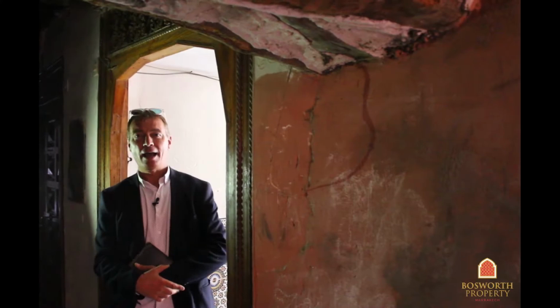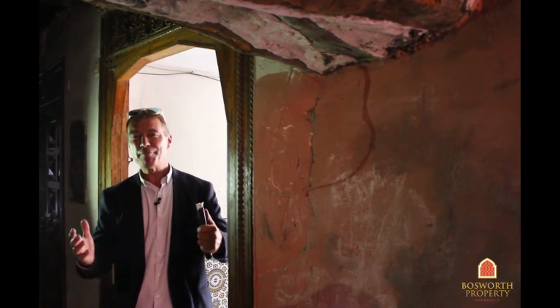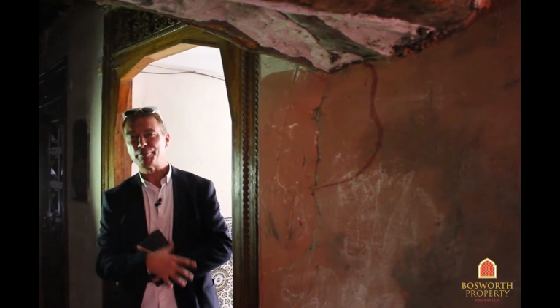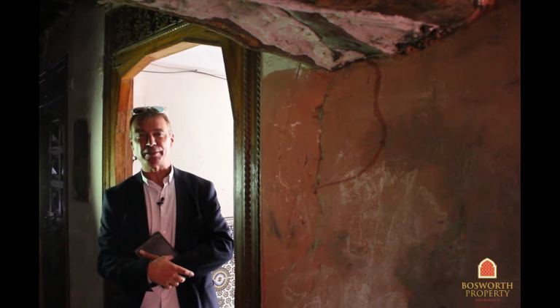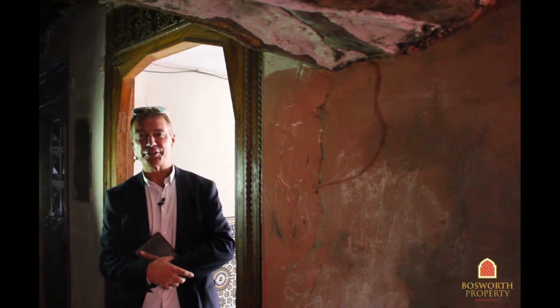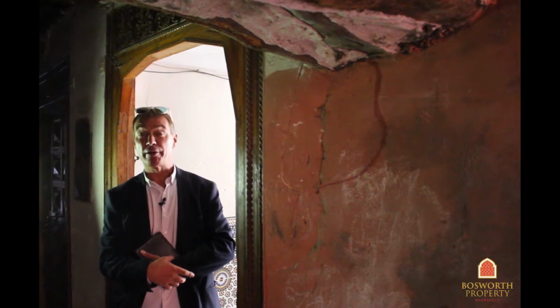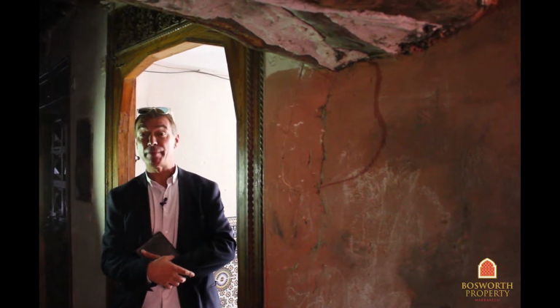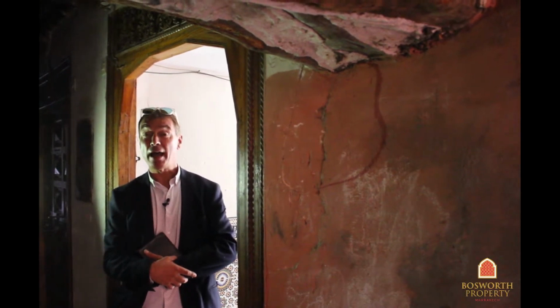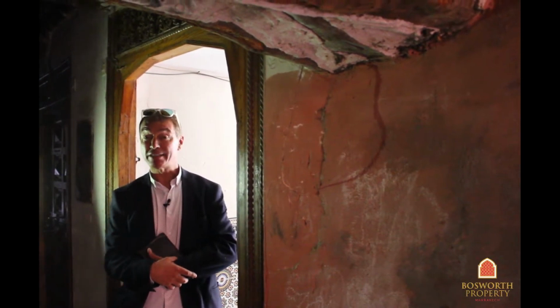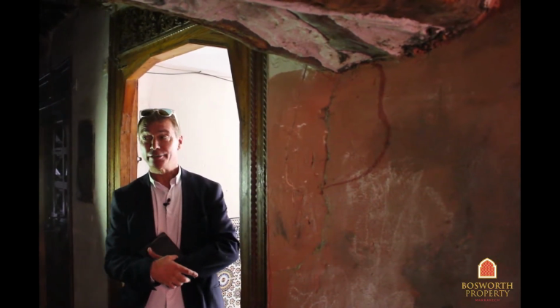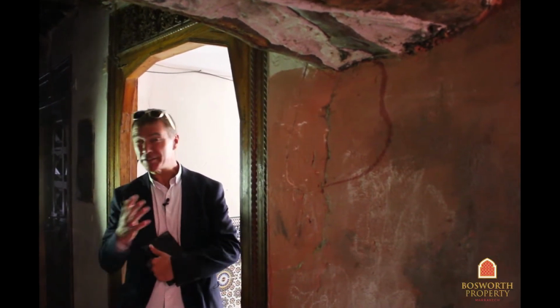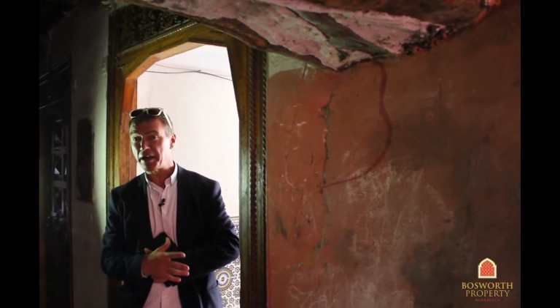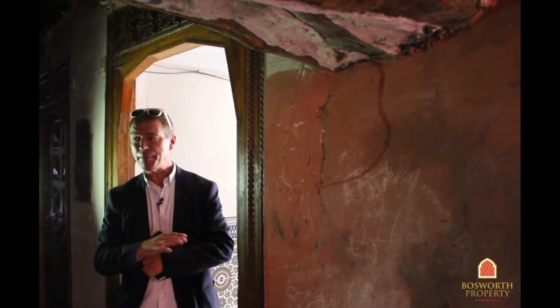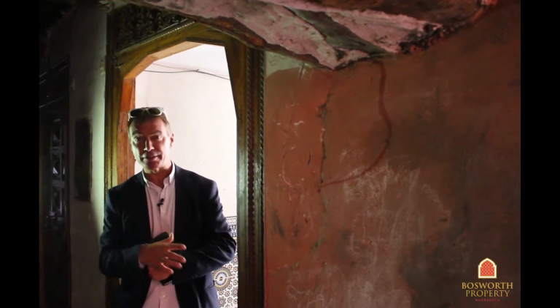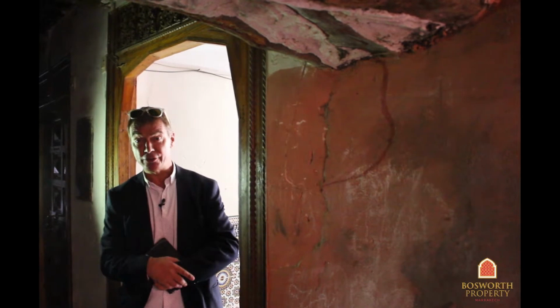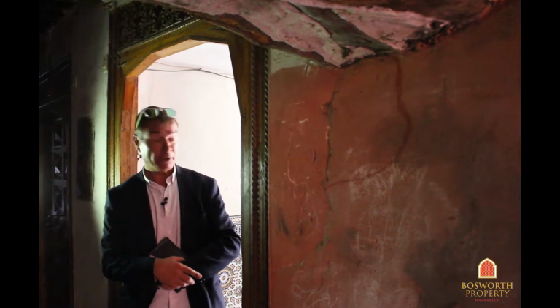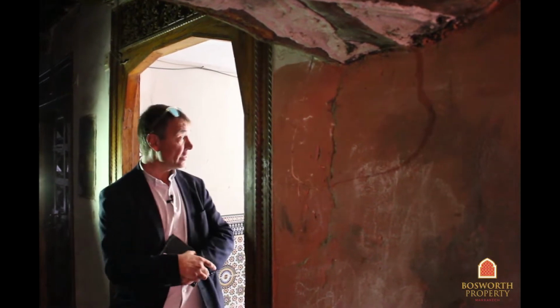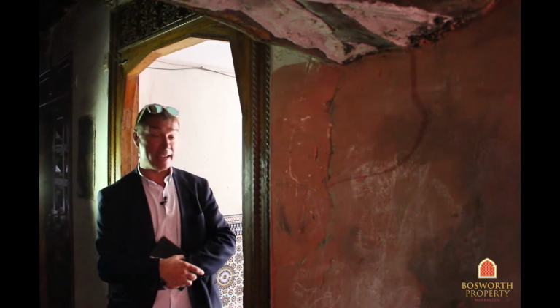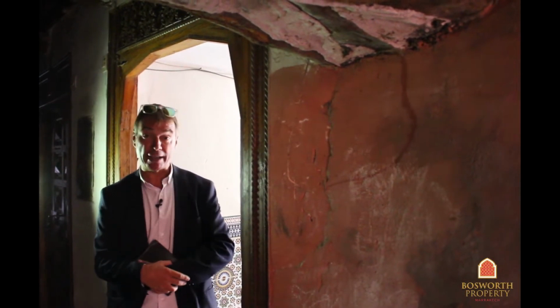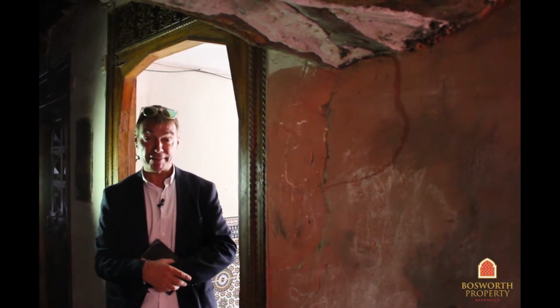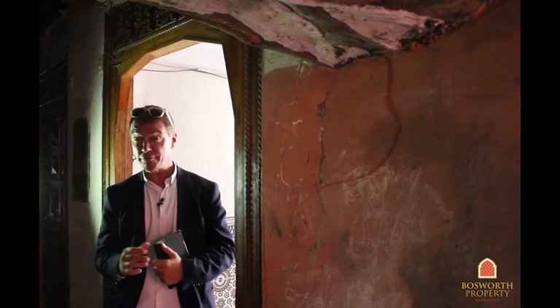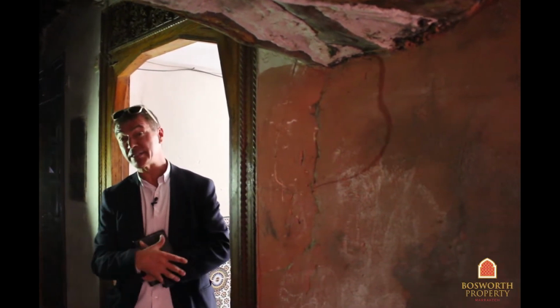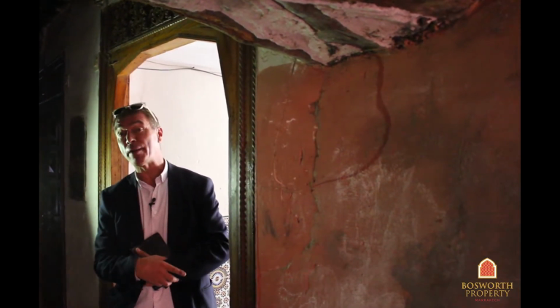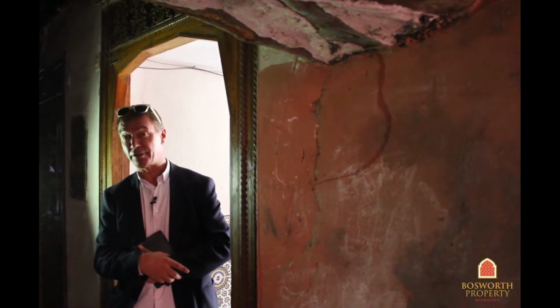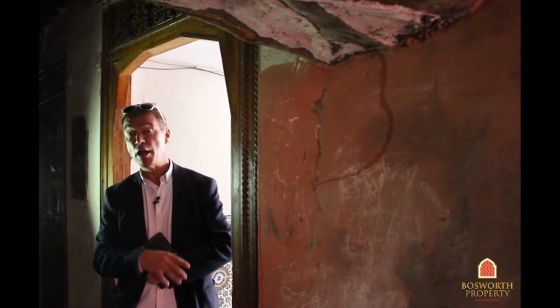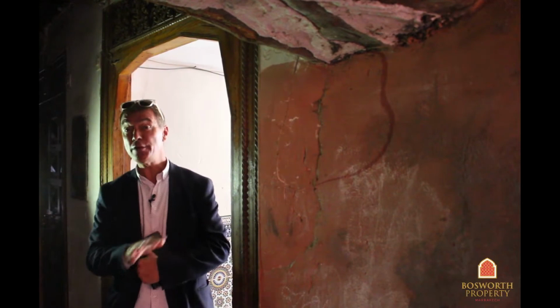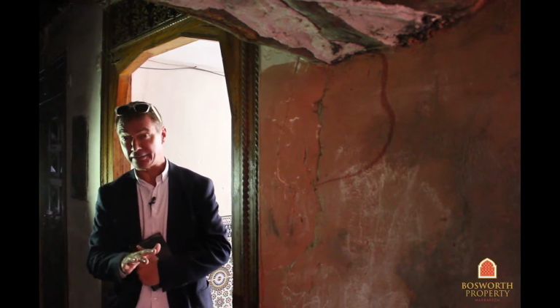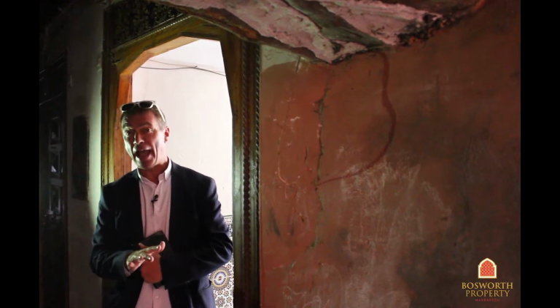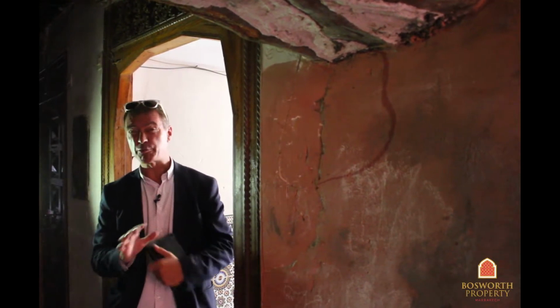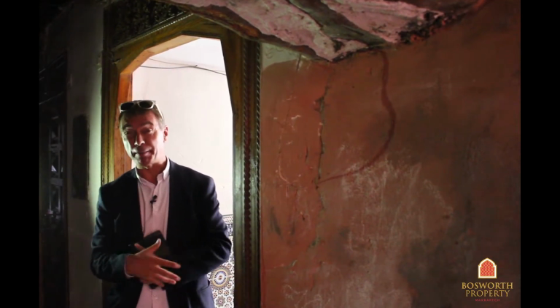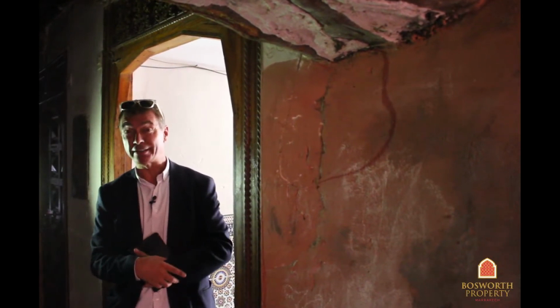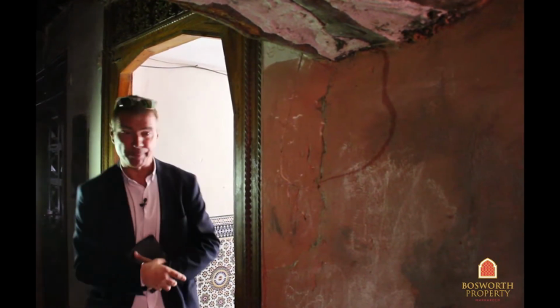Hi, I'm Colin of Bosworth Property Marrakesh. Today we're in Dubhebi Bala, Moisin, just behind the secret garden. Absolutely fabulous location. We're going to see a Riad to renovate. It's 176 square meters on the ground, fully titled, and this would make a great project. Come on in with me.